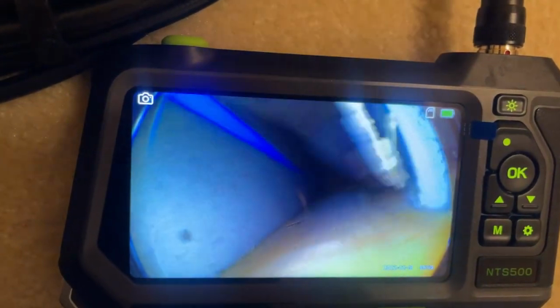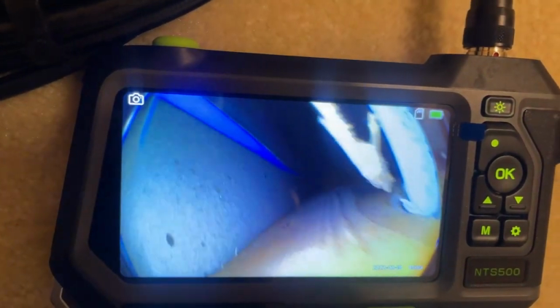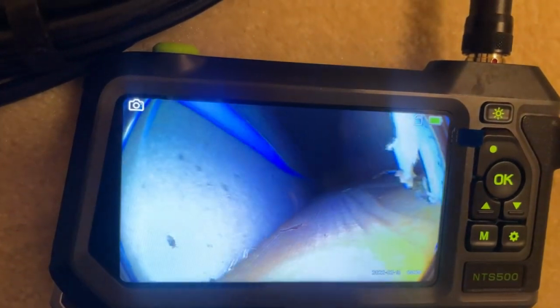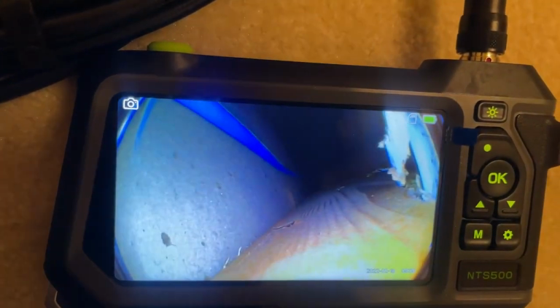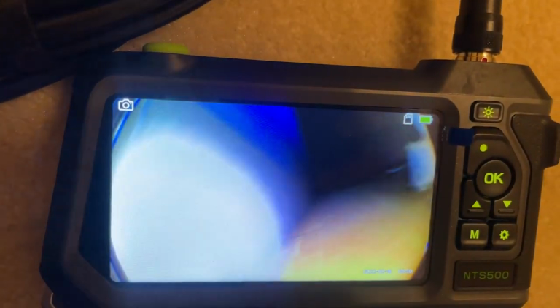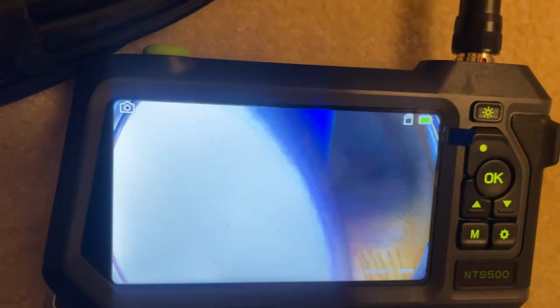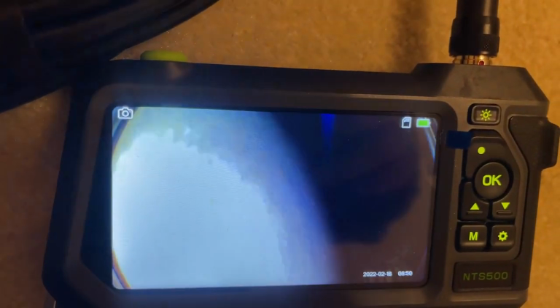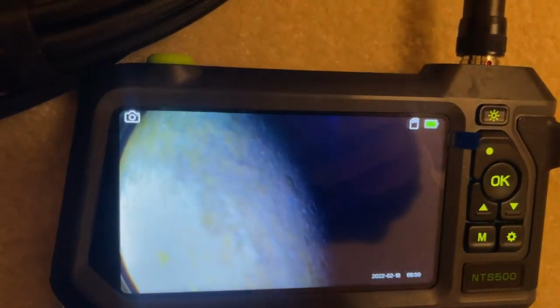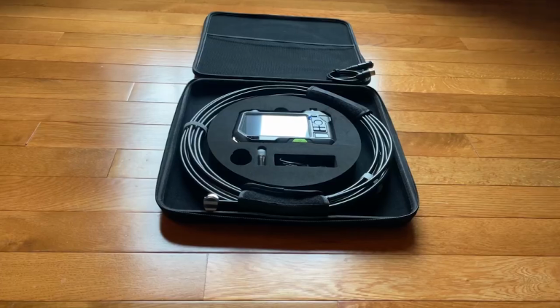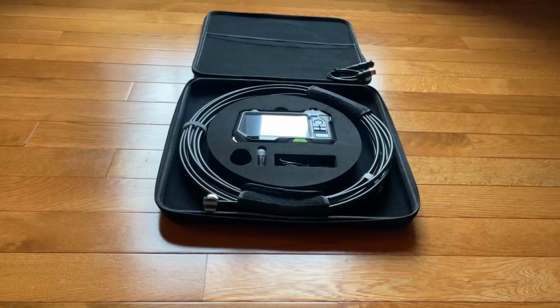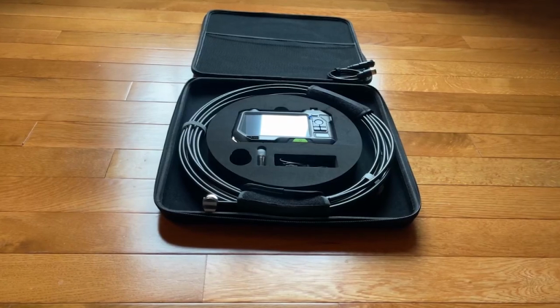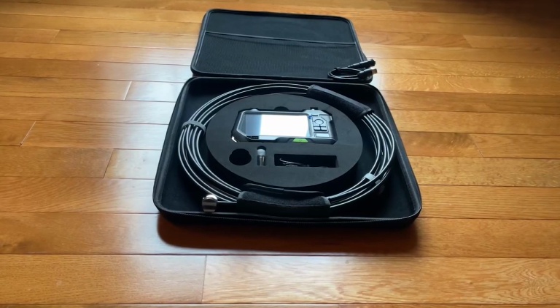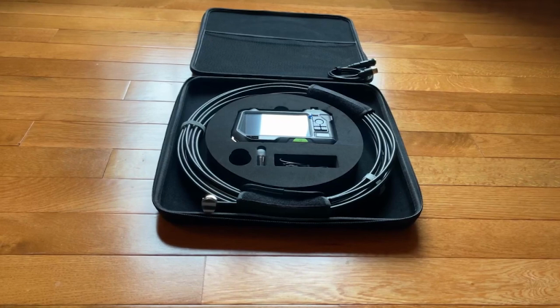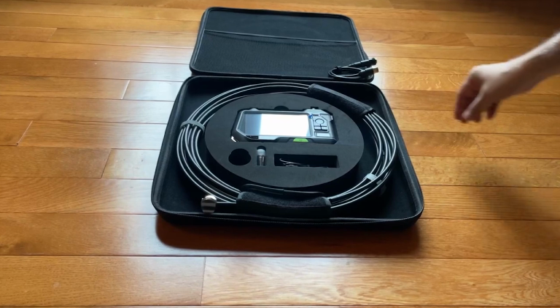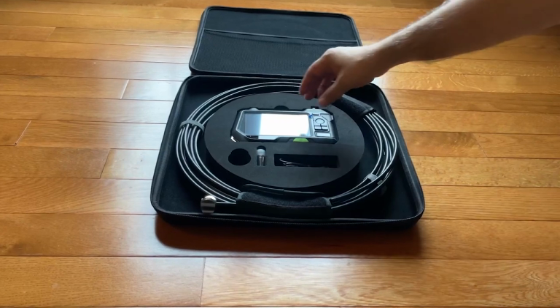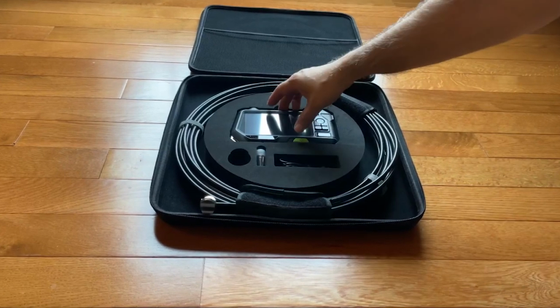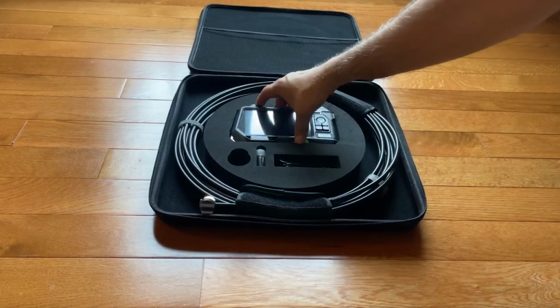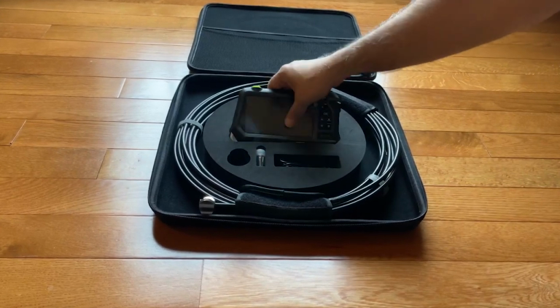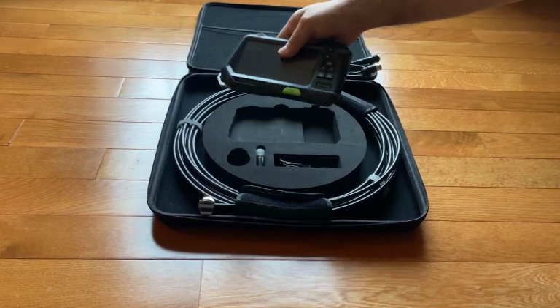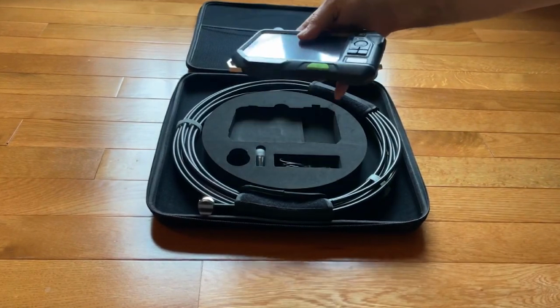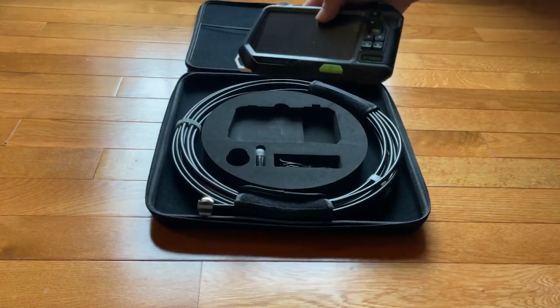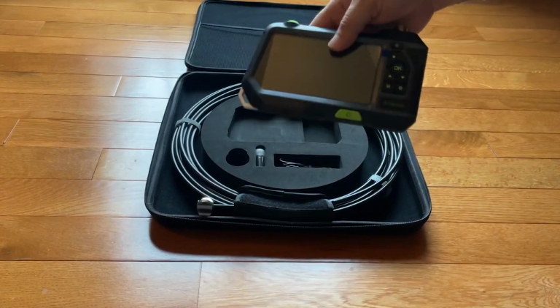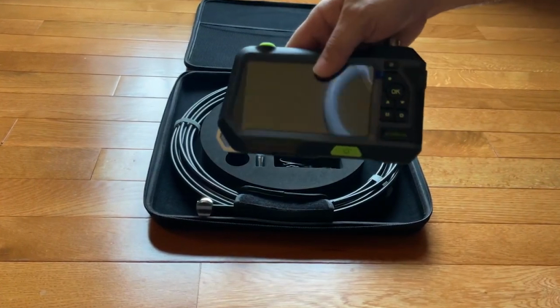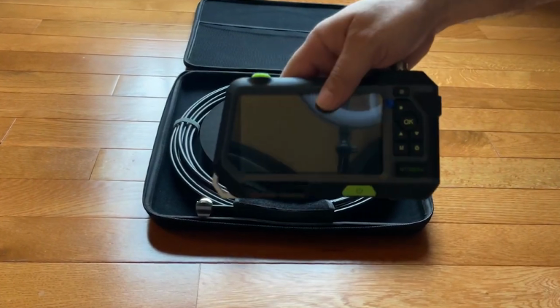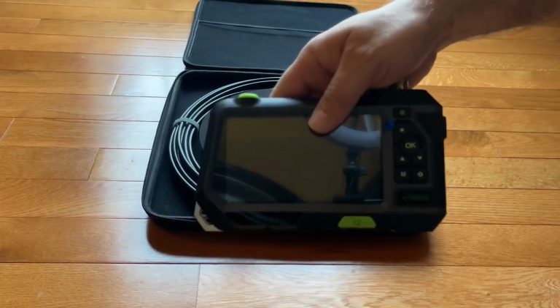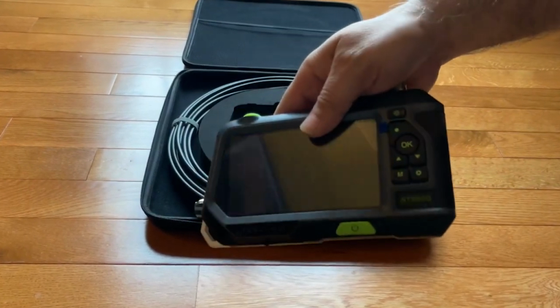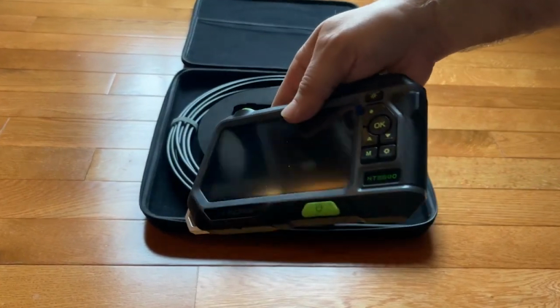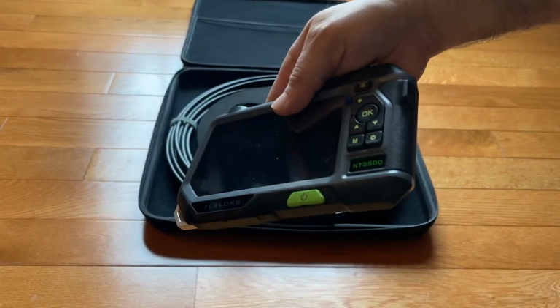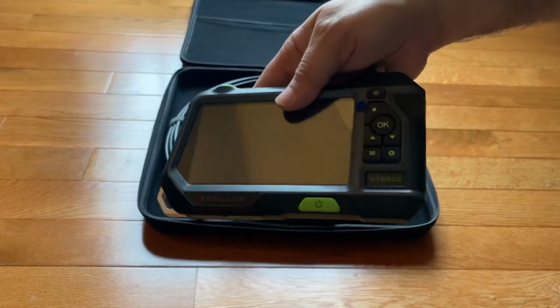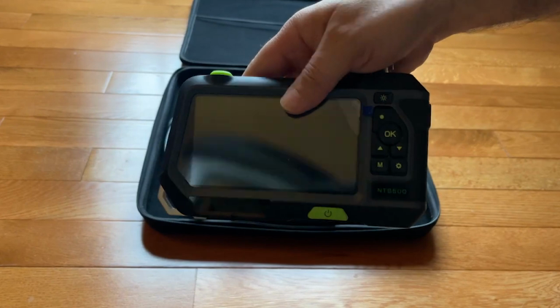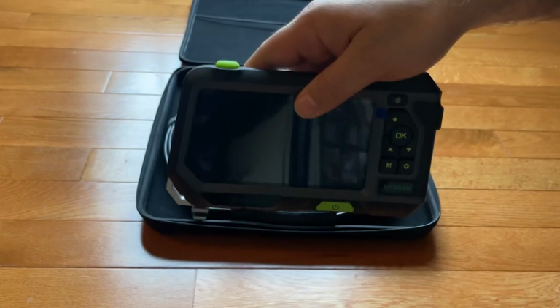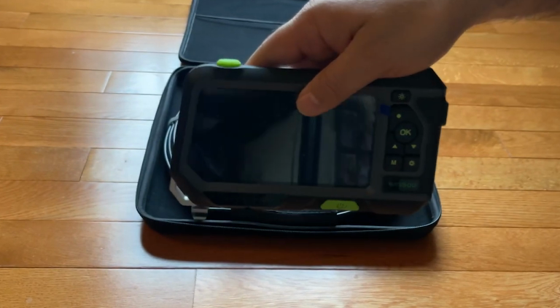Overall, this system is a high-quality, durable, excellent investment for viewing challenging-to-read spaces and plumbing. Therefore, I rate this product 5 out of 5 stars.